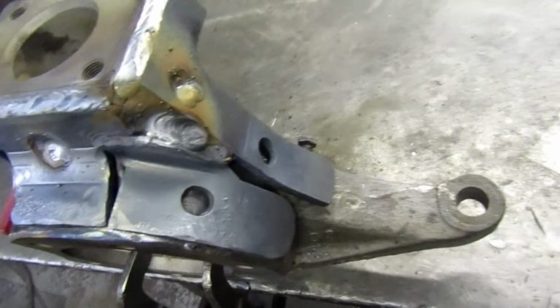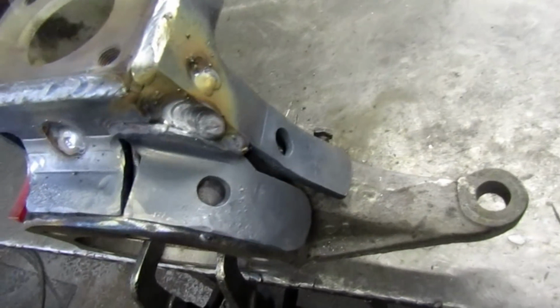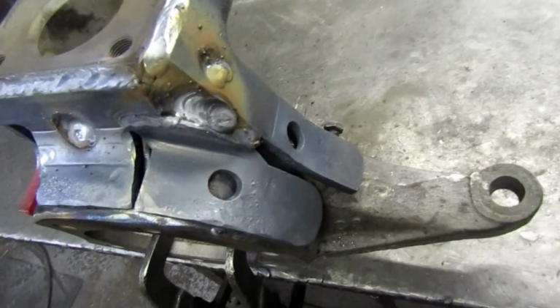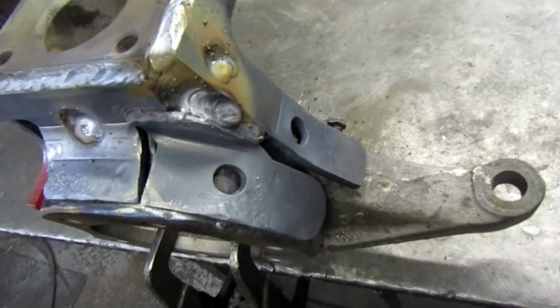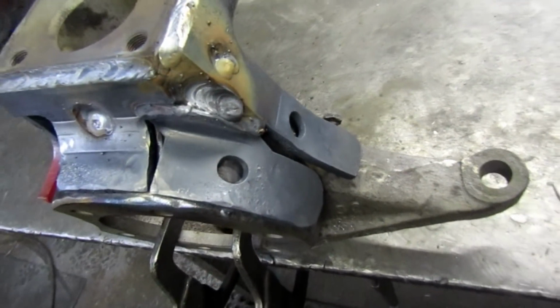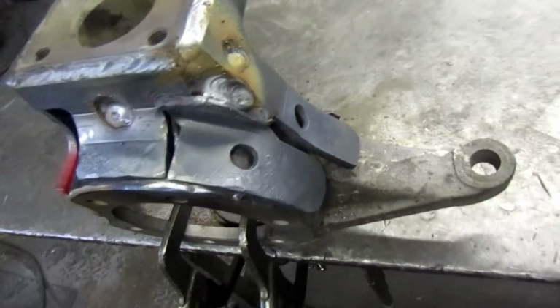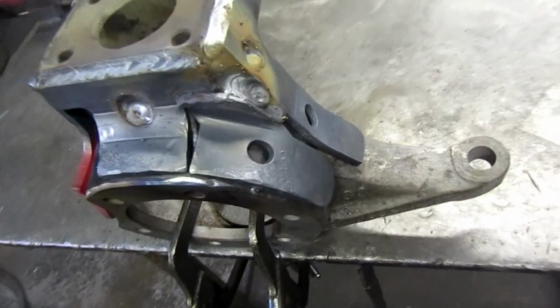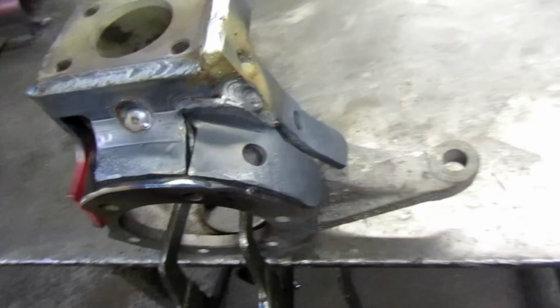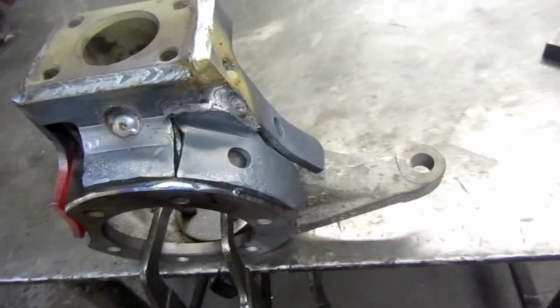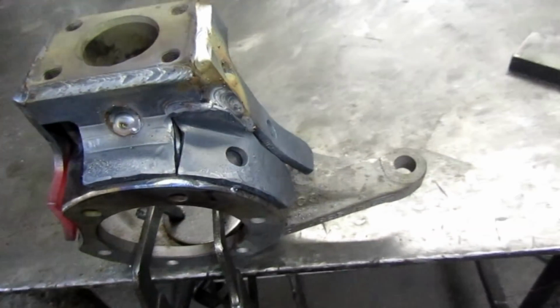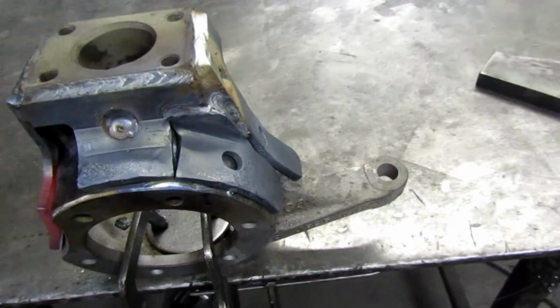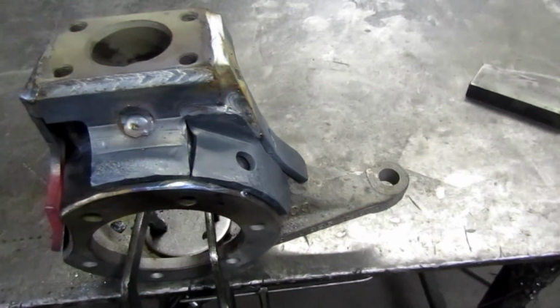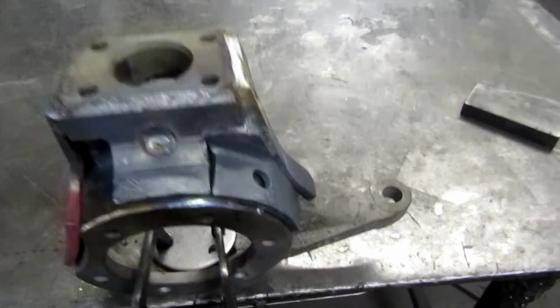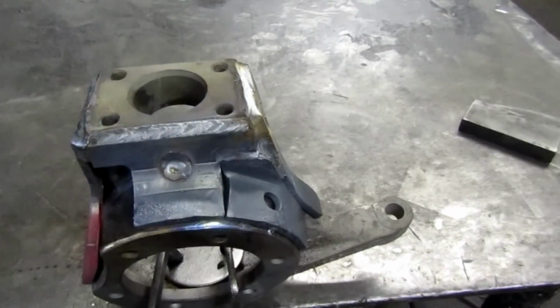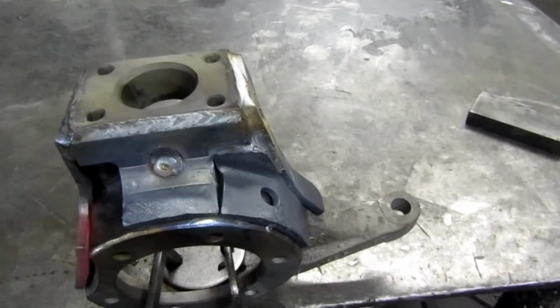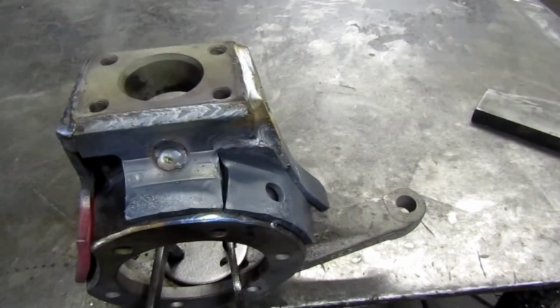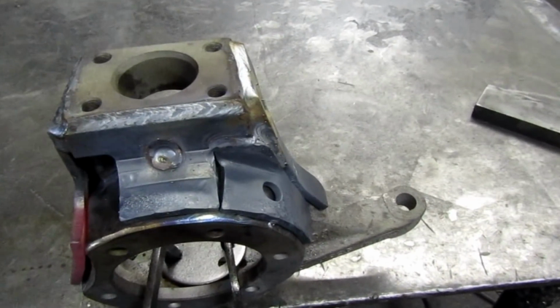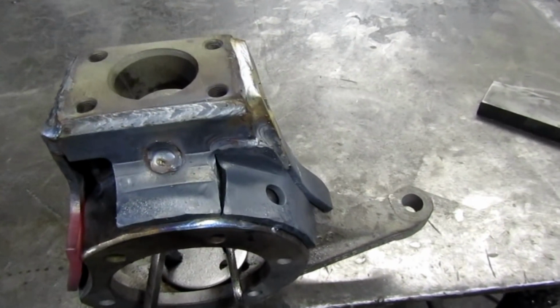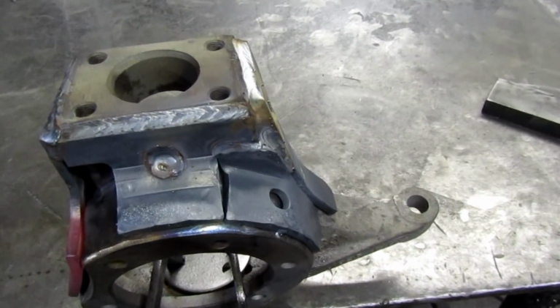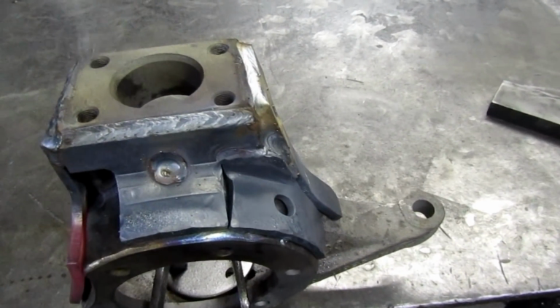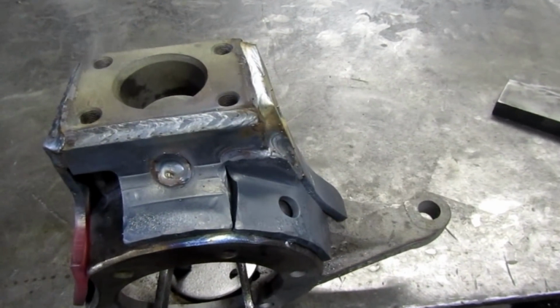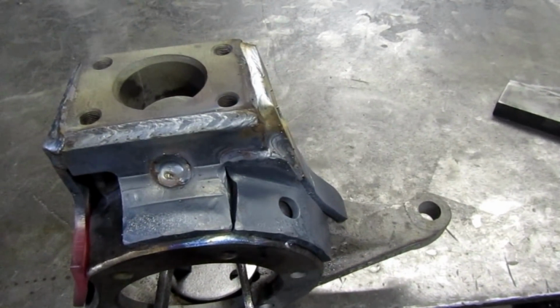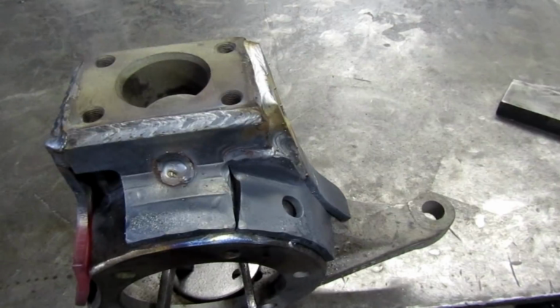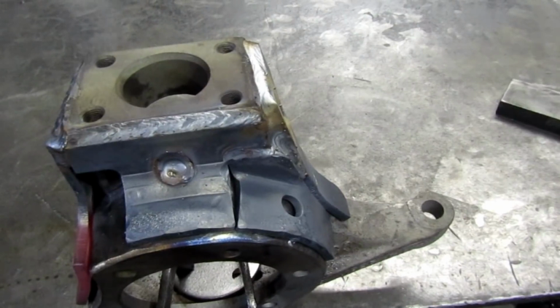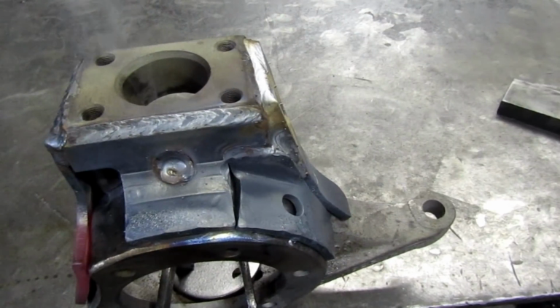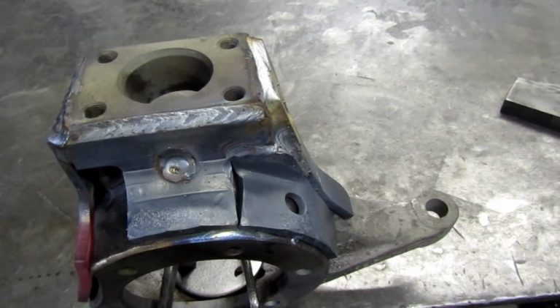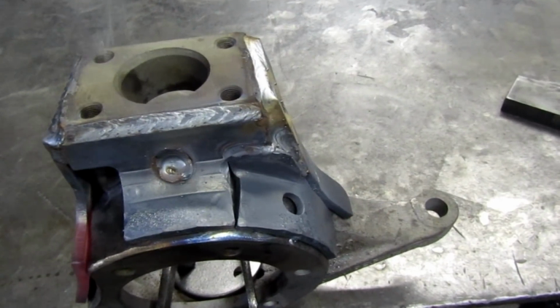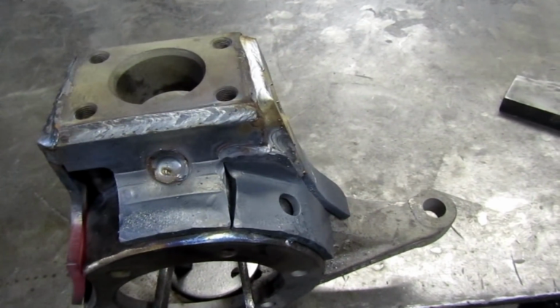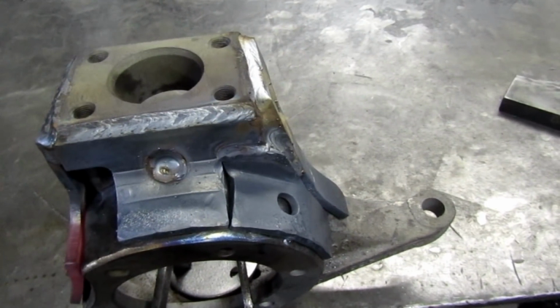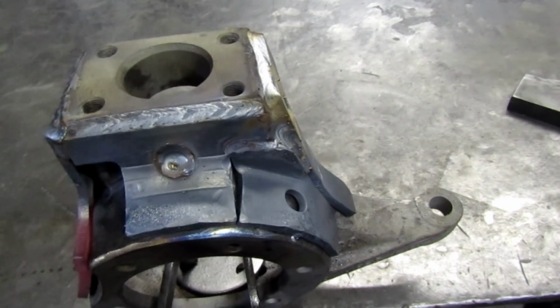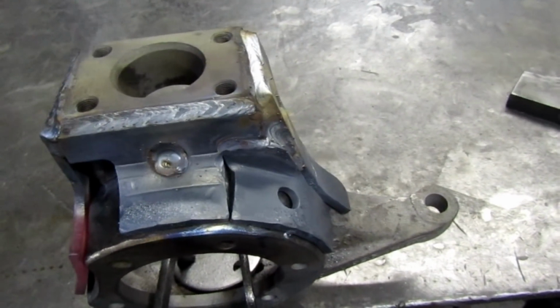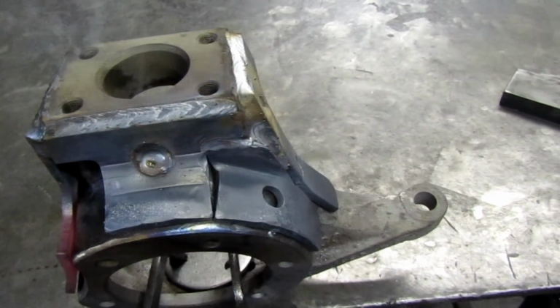We still have a little space in between where we can get some weld down in between and actually weld the pieces to the knuckles. Same over there on that side. Now we're going to go back while it's hot and just keep right on welding — start stitching the rest of those pieces in there.